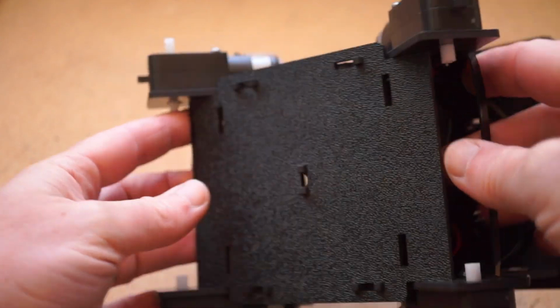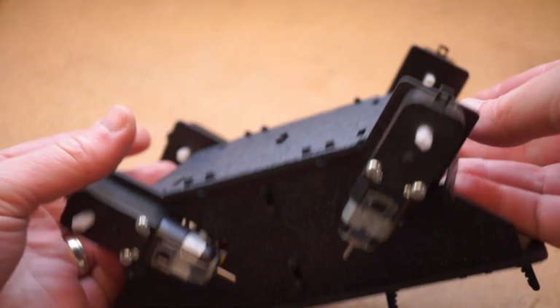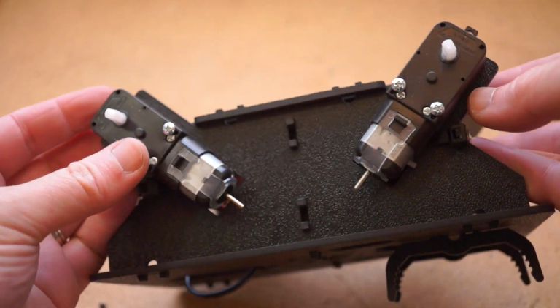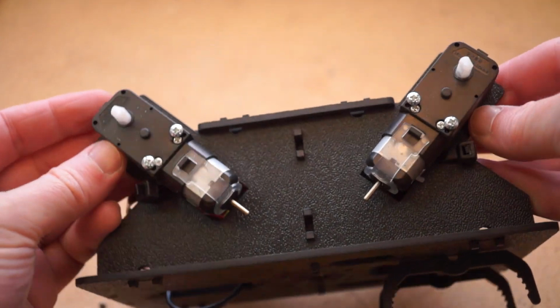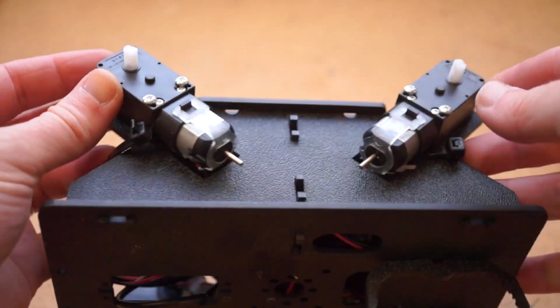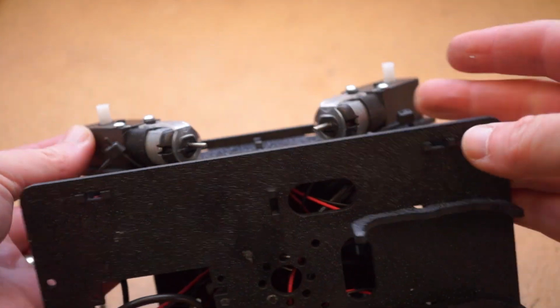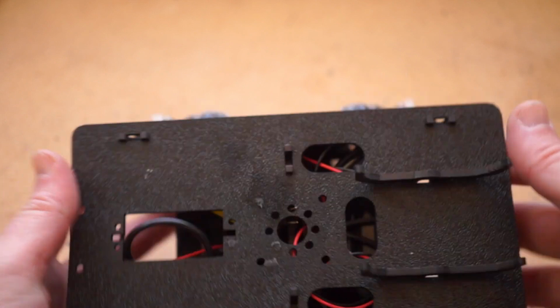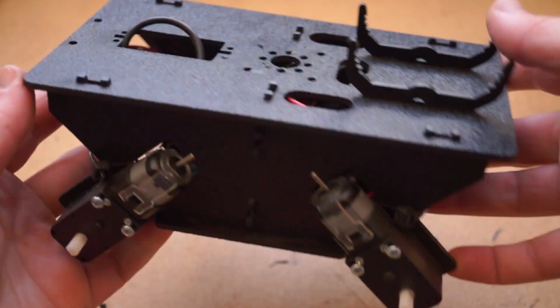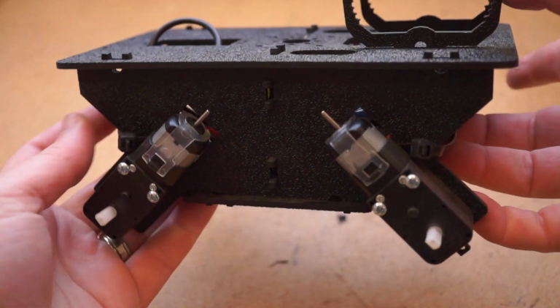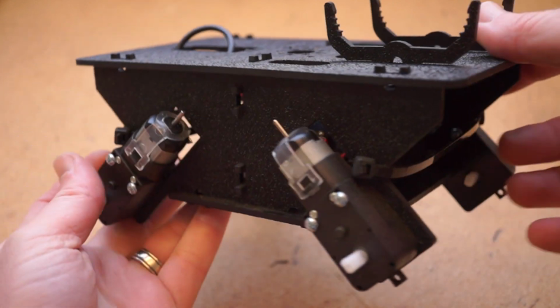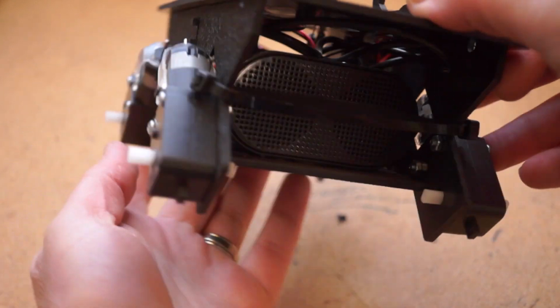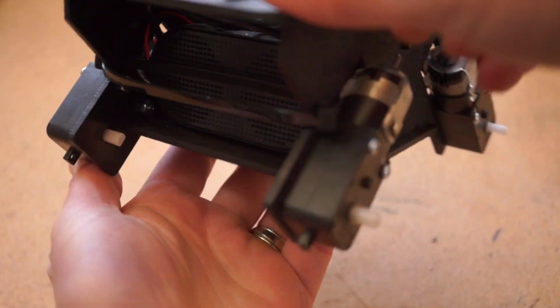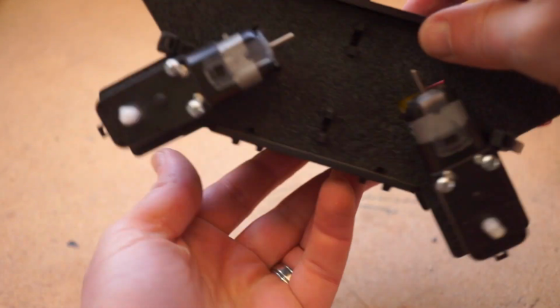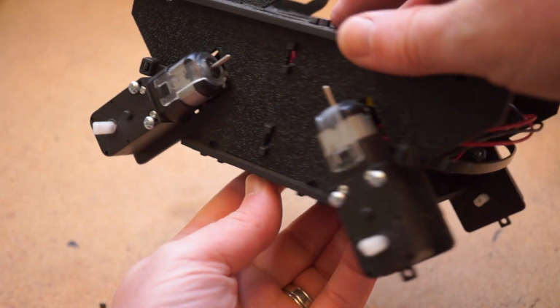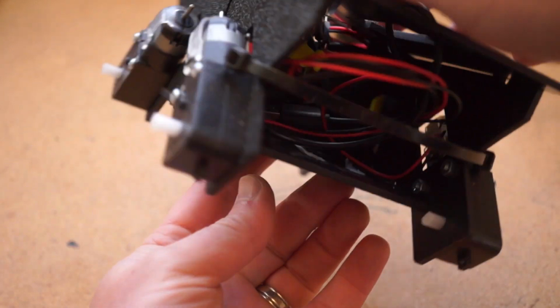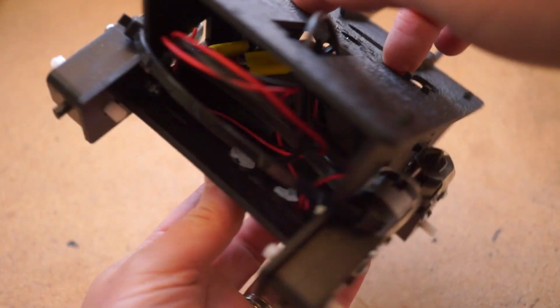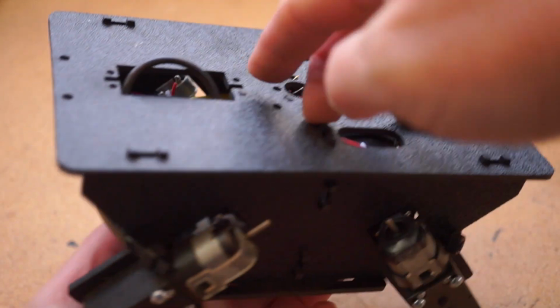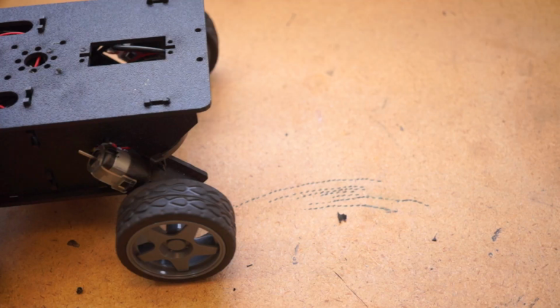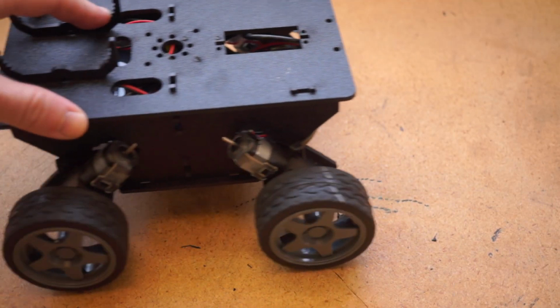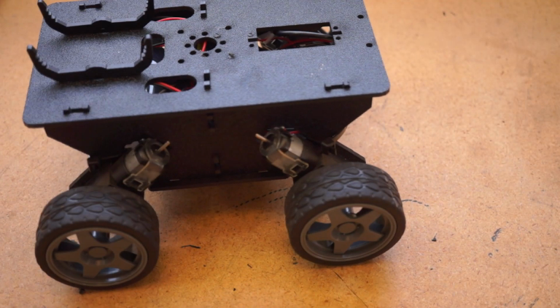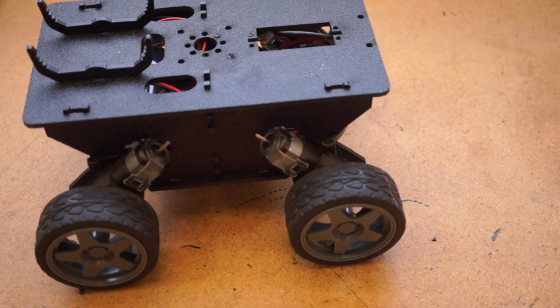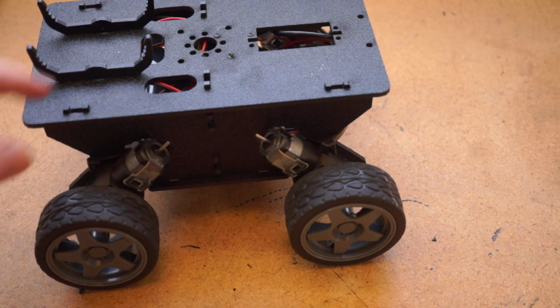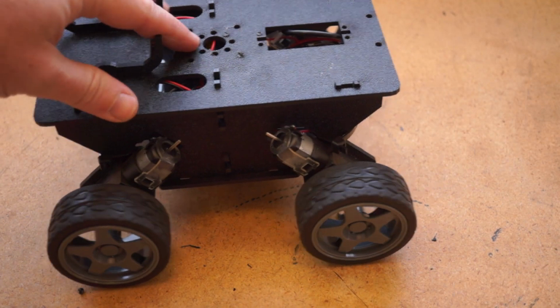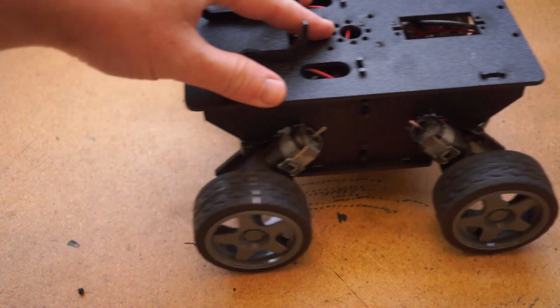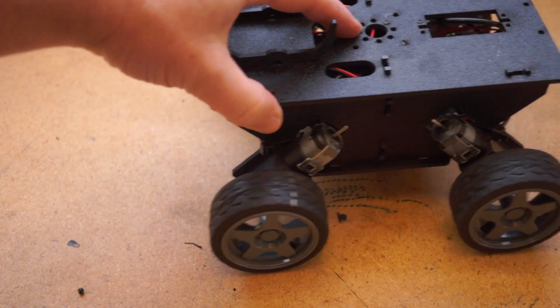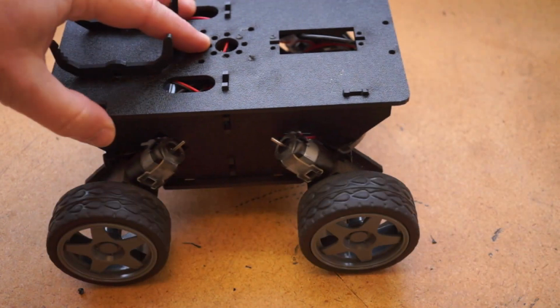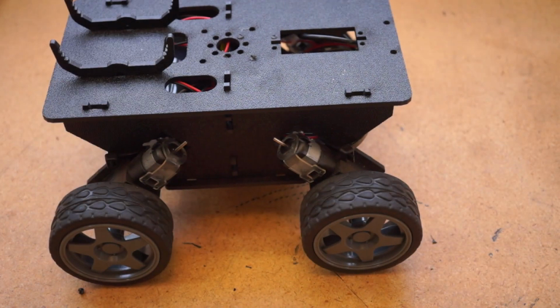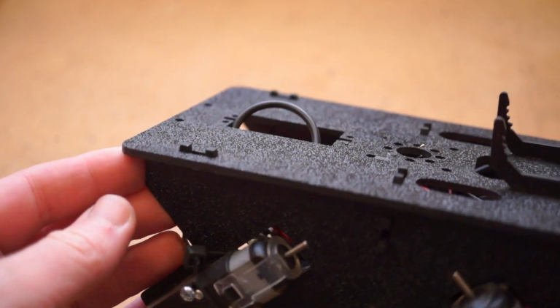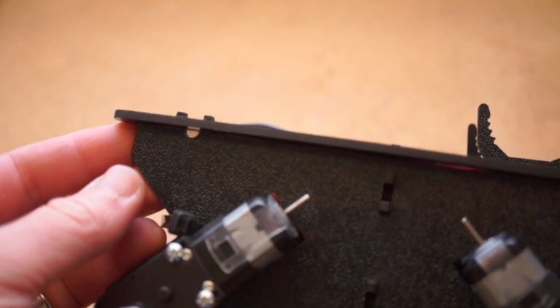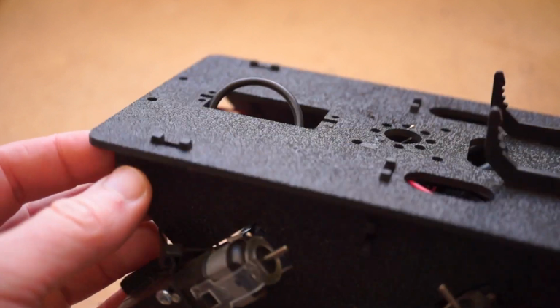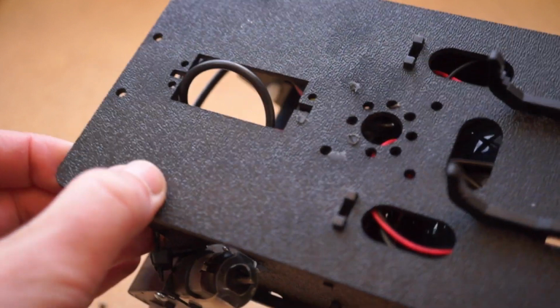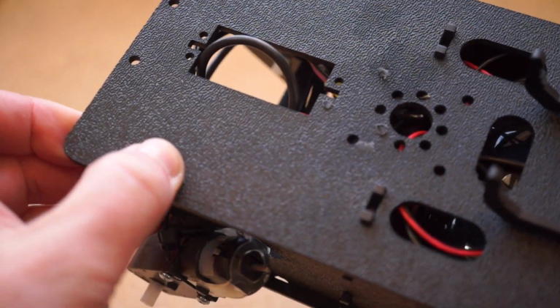Again, it's just four geared DC motors, some wheels, and a plastic frame, but every element has a little something extra. The motors have more torque, the wheels came in gray instead of the yellow I see on every other robot, and the frame is awesome.